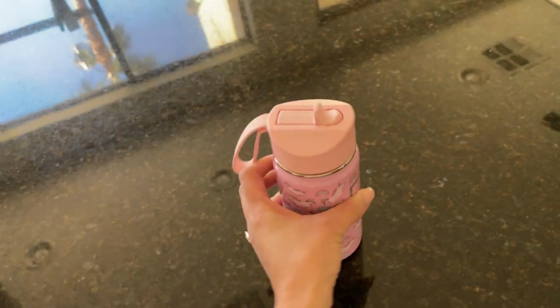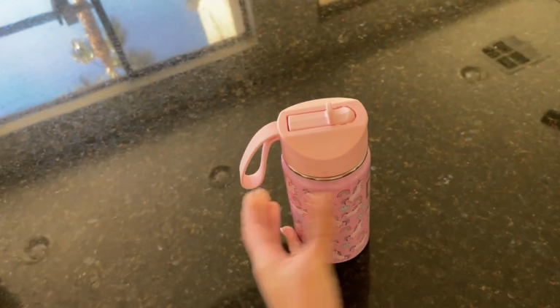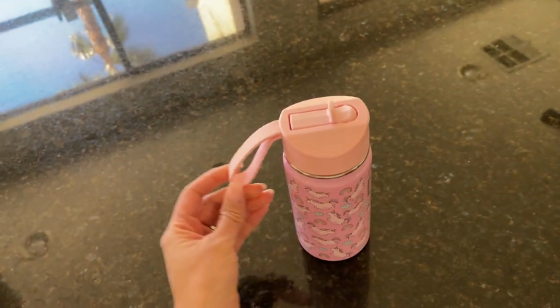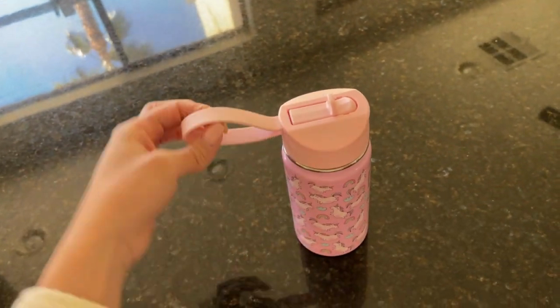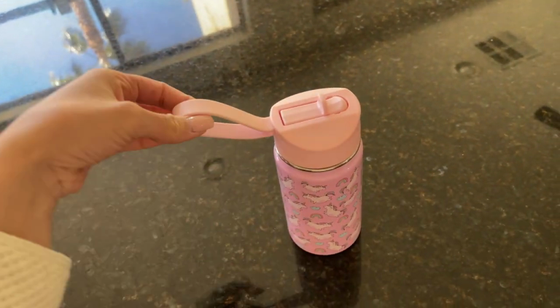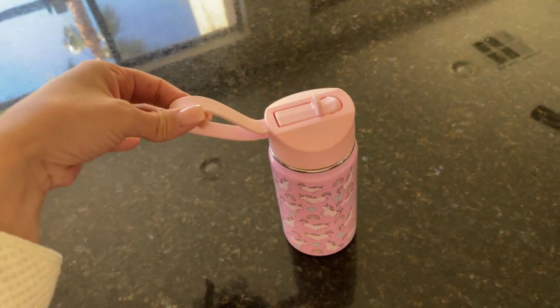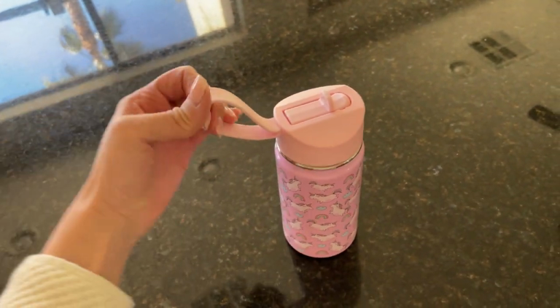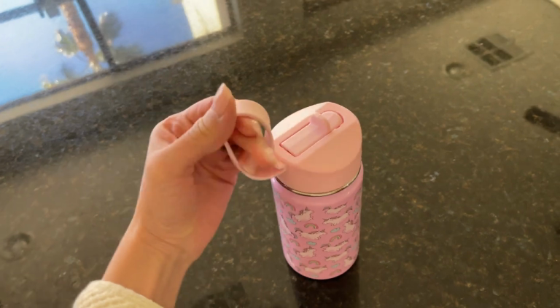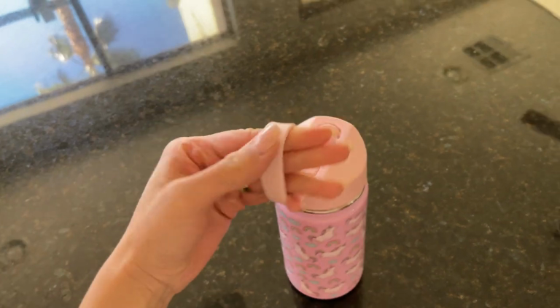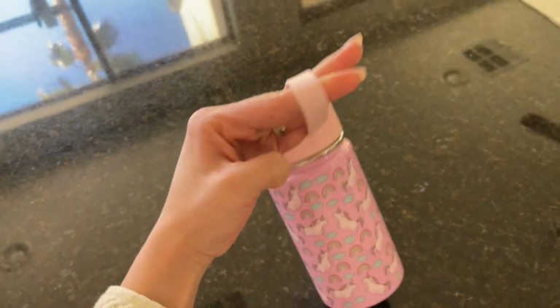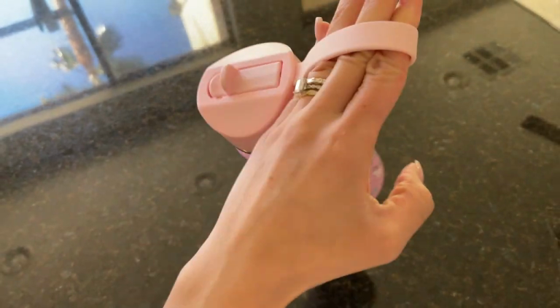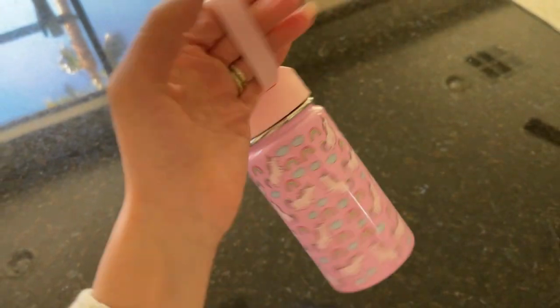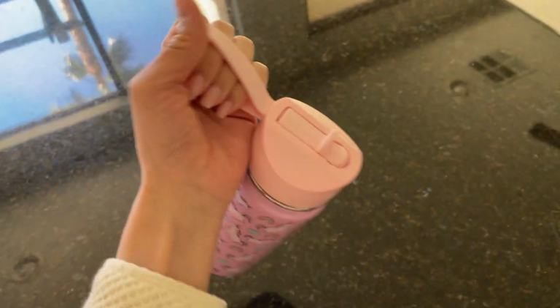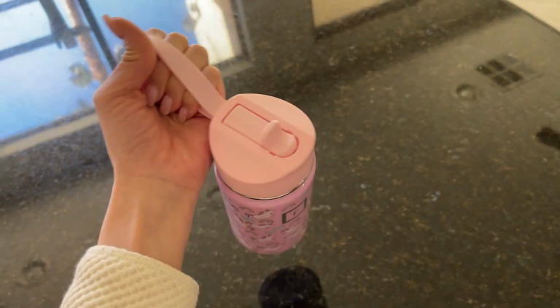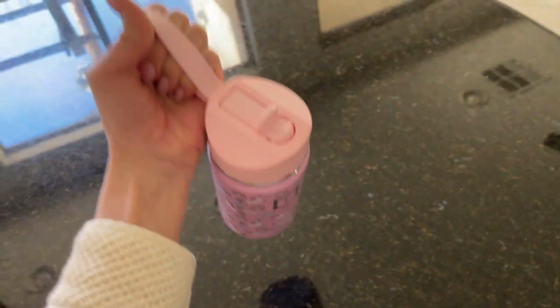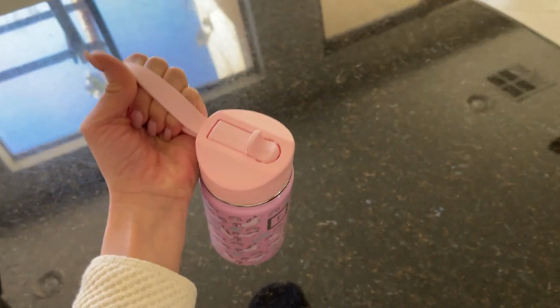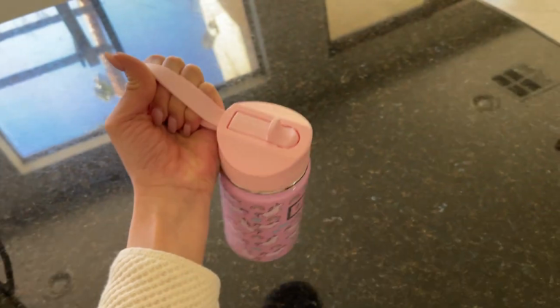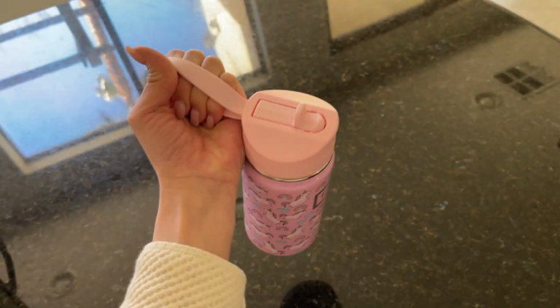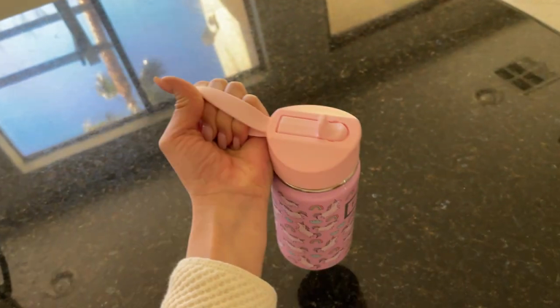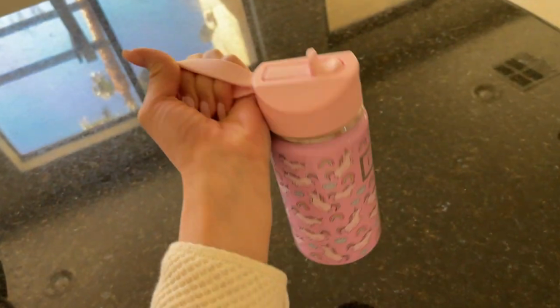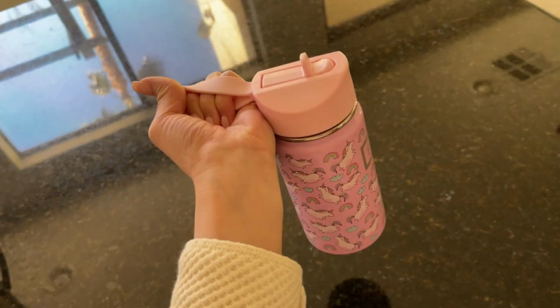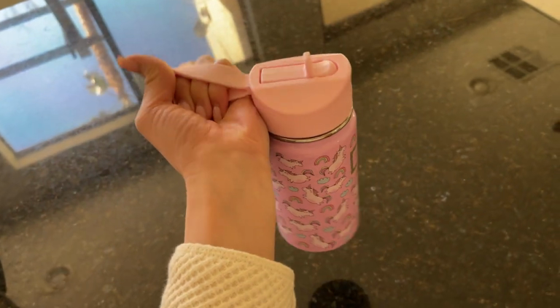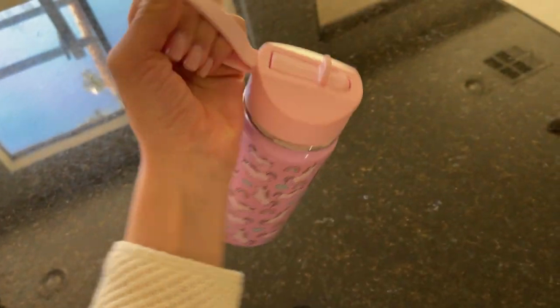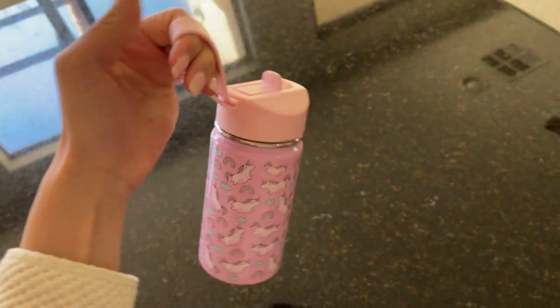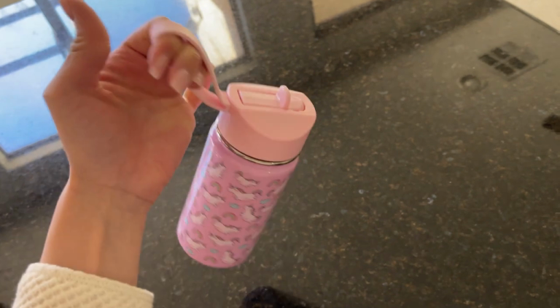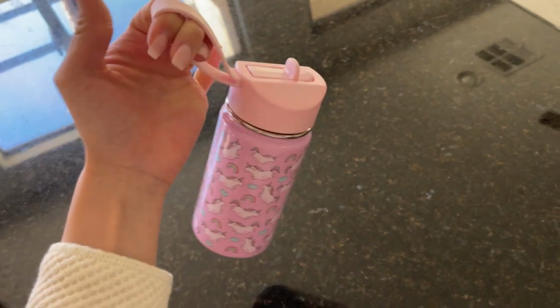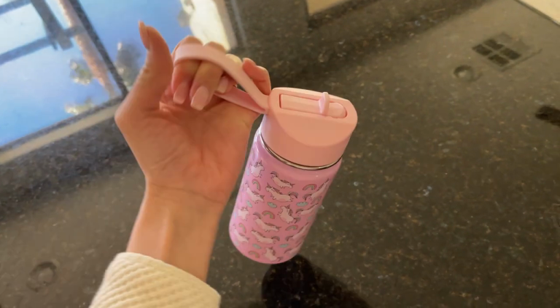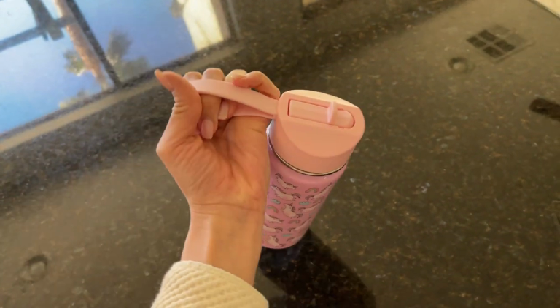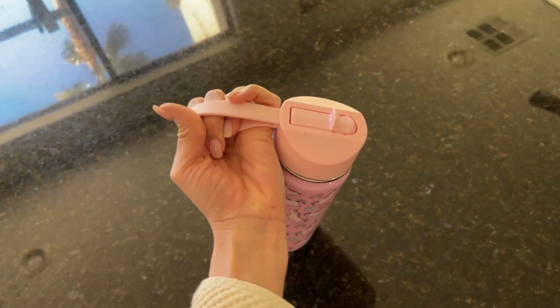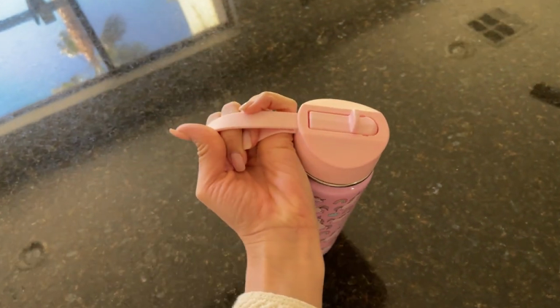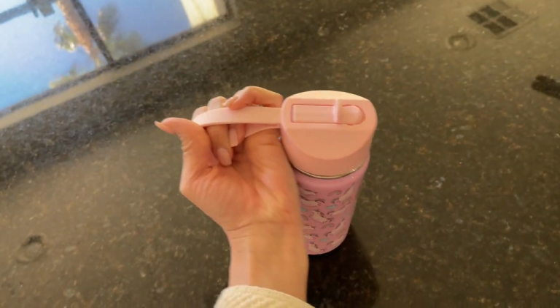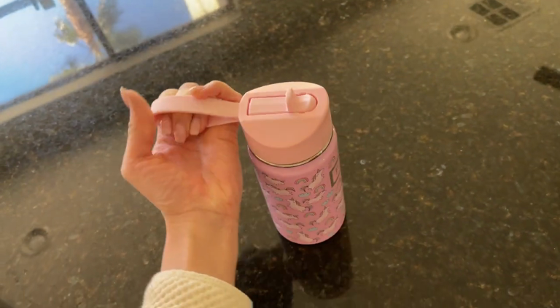I also like the handle — it's very practical. You can just carry it around like this, or your kid can carry it around like that.